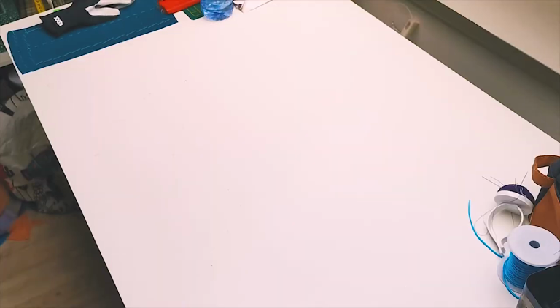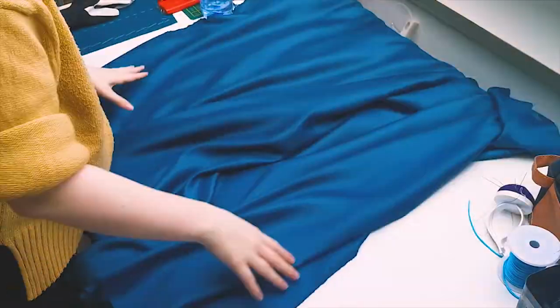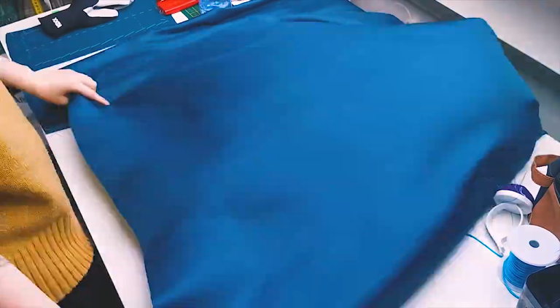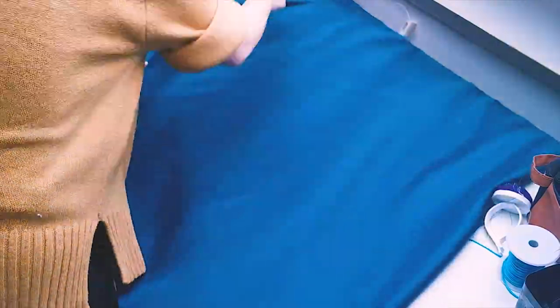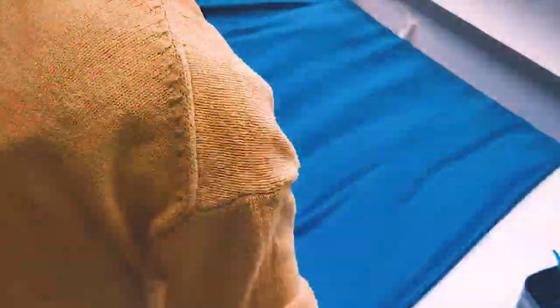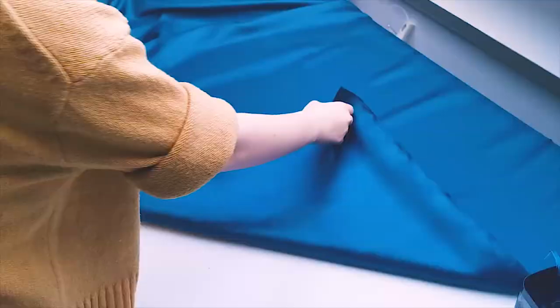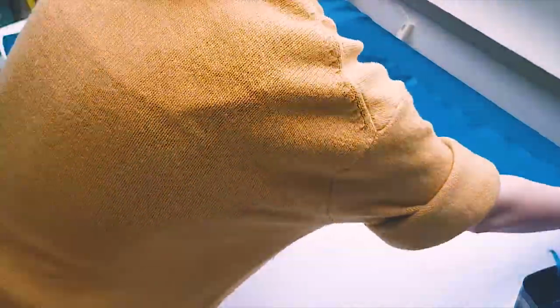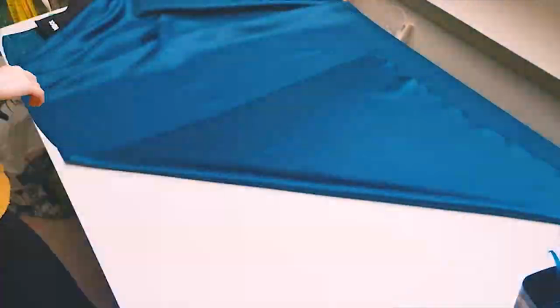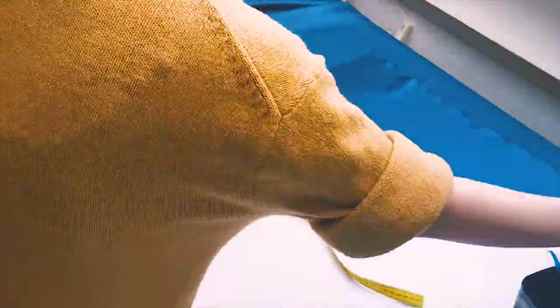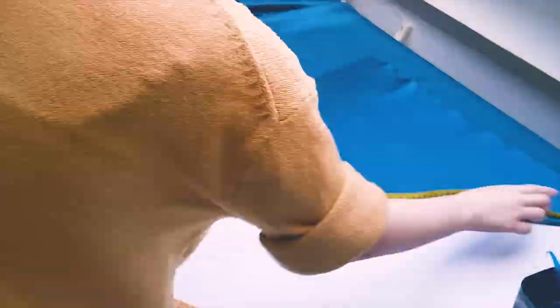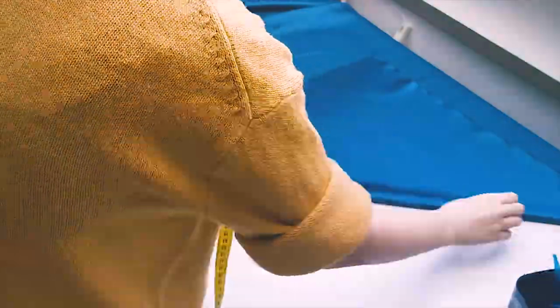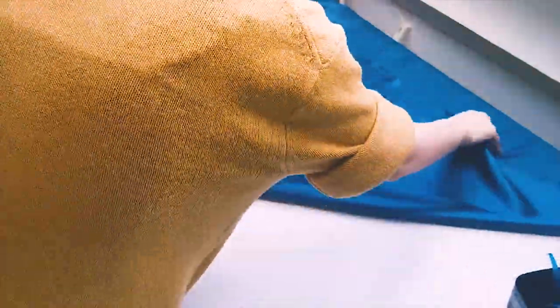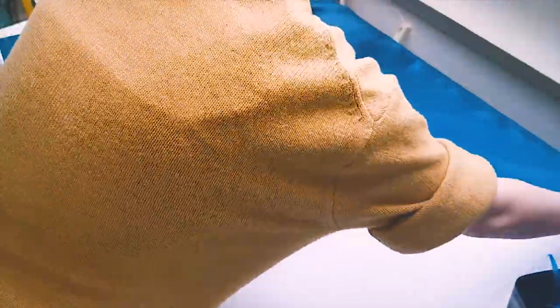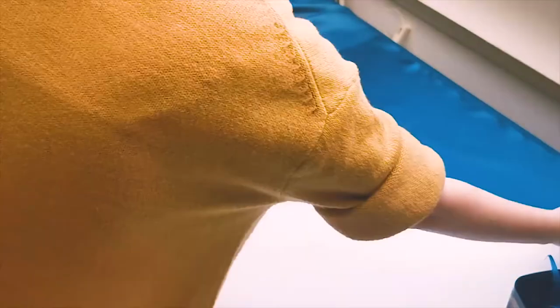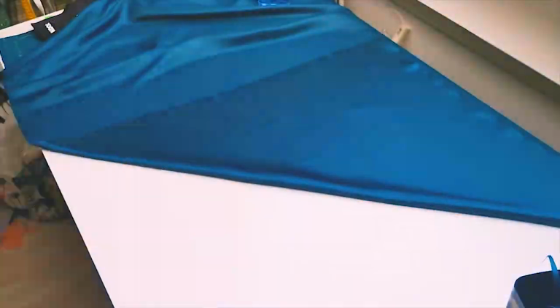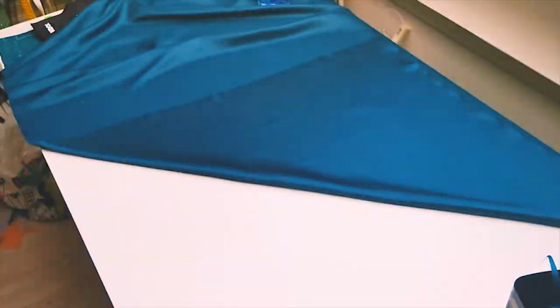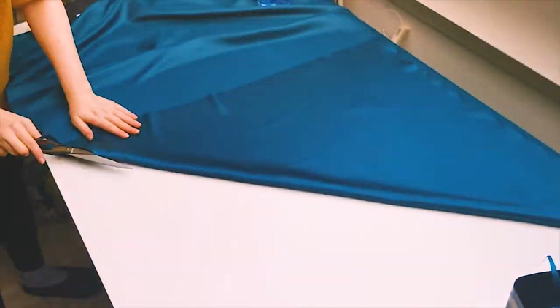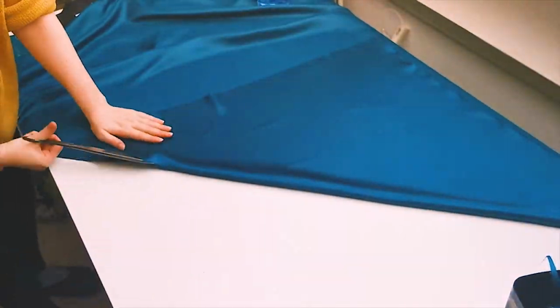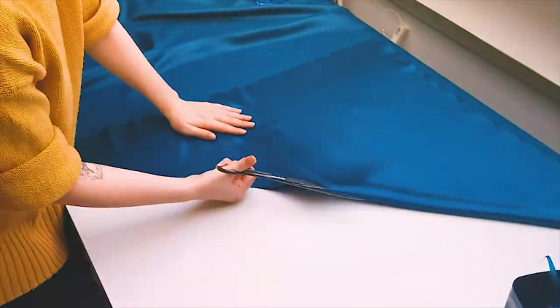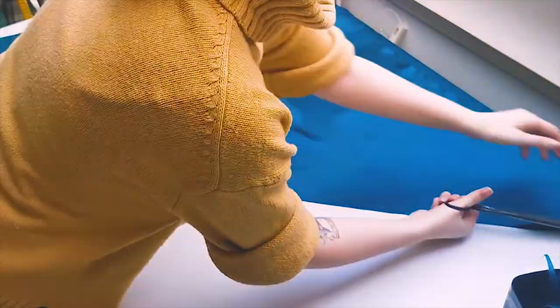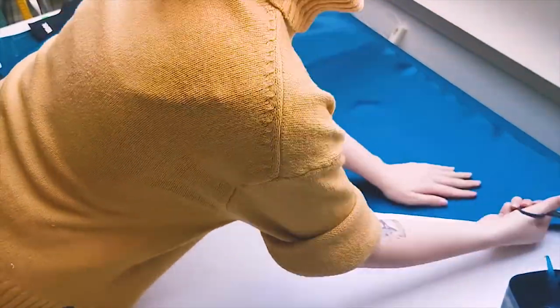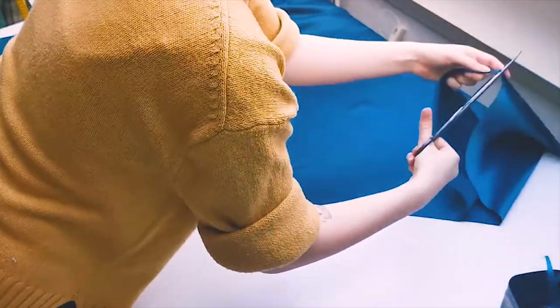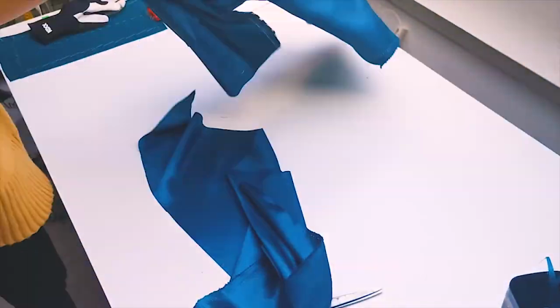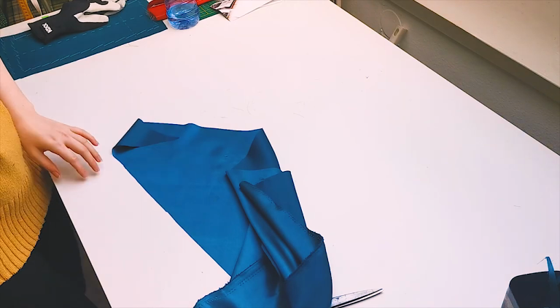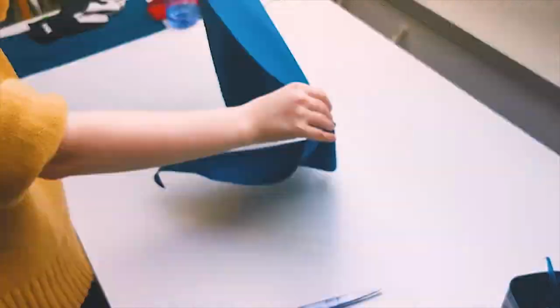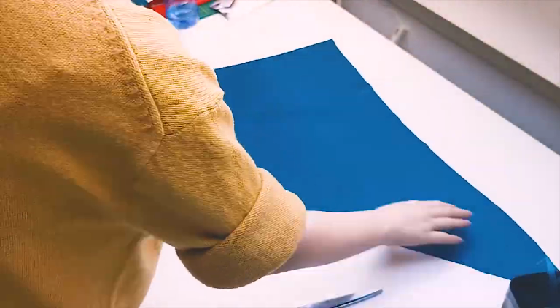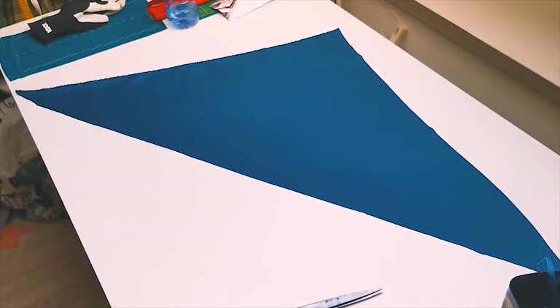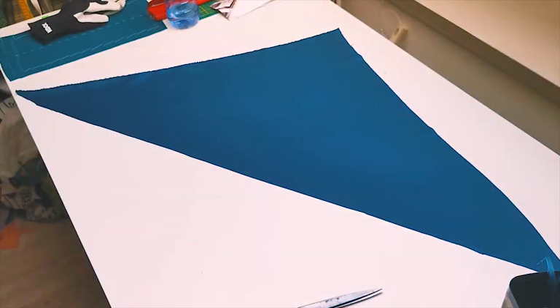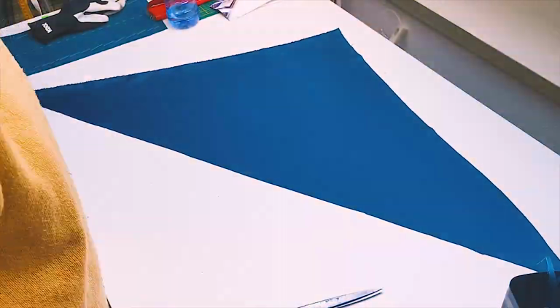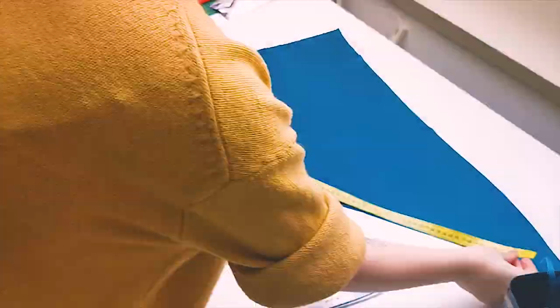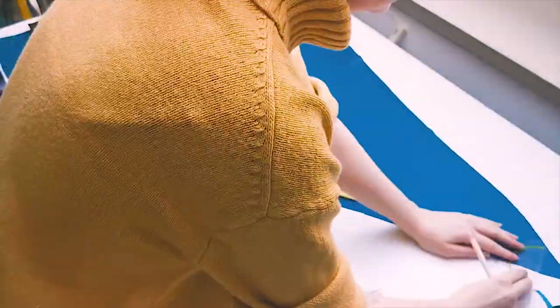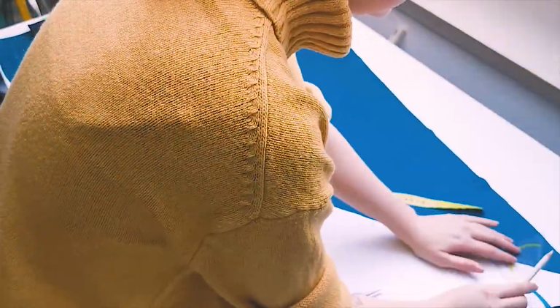Now I'm going to cut the bias strips for the piping and the bias binding. I fold my fabric at a 45 degree angle — this is where the bias of the fabric is. Piping and bias tape is cut on the bias because this is the grain line with the most stretch.